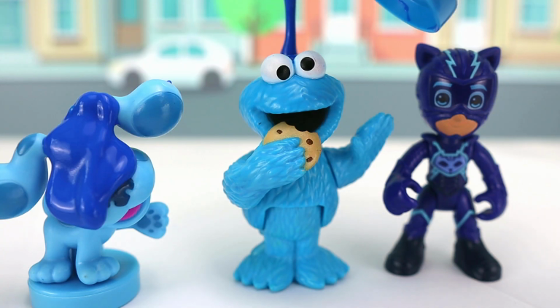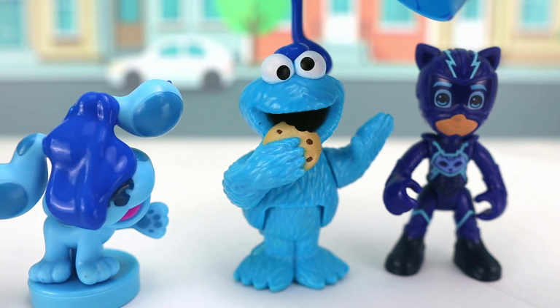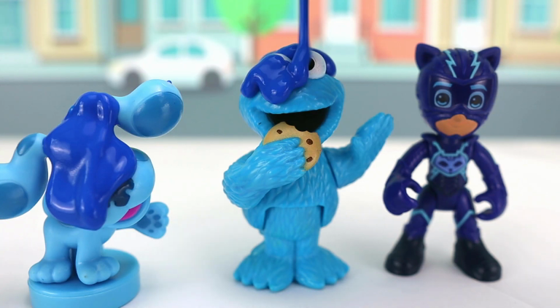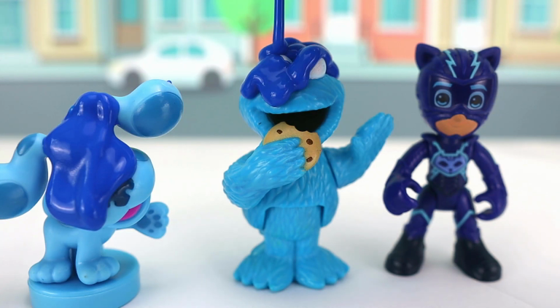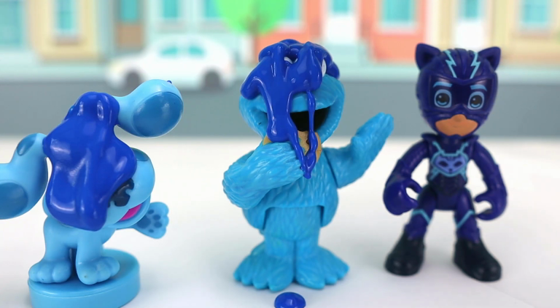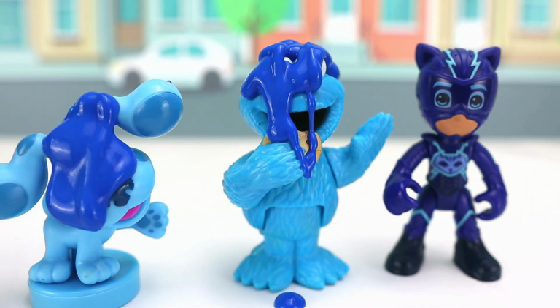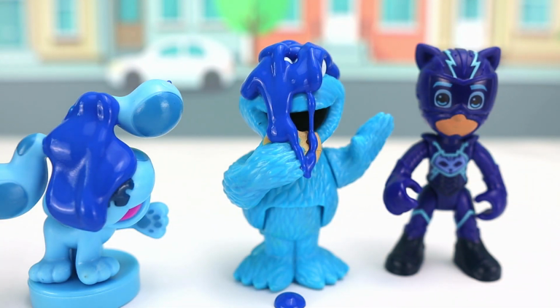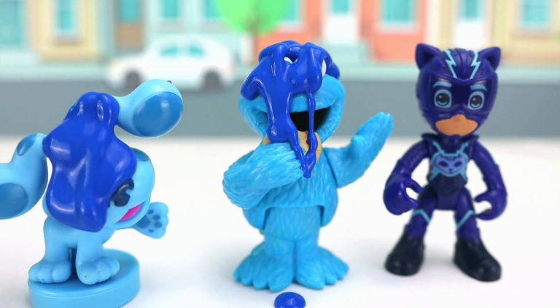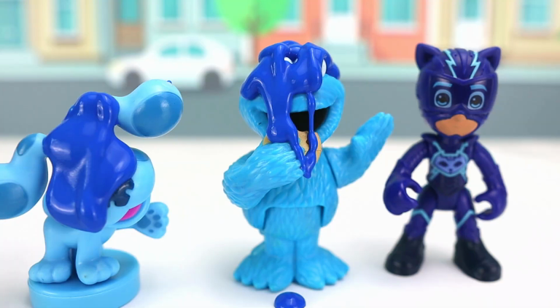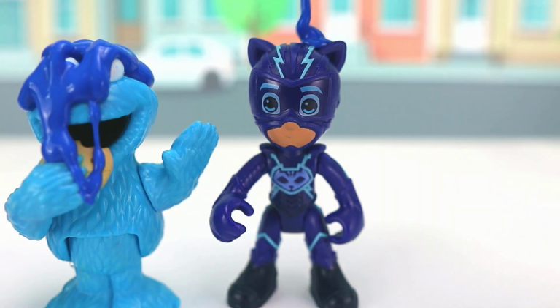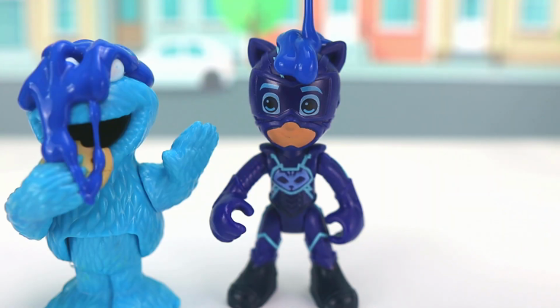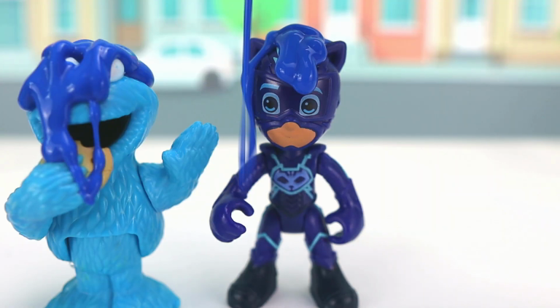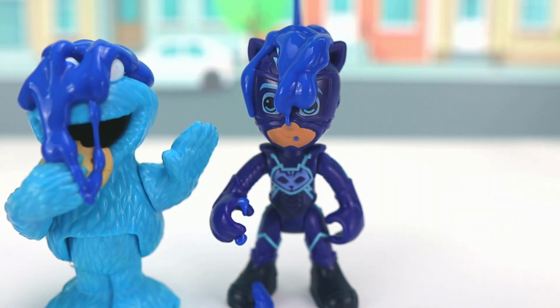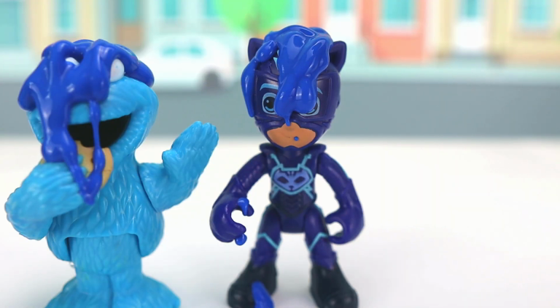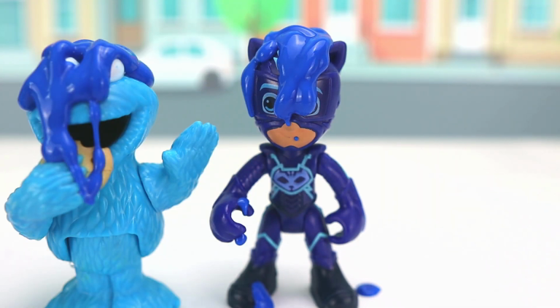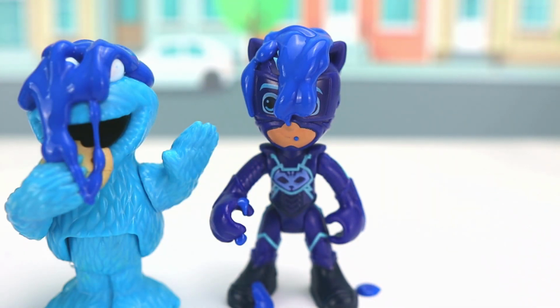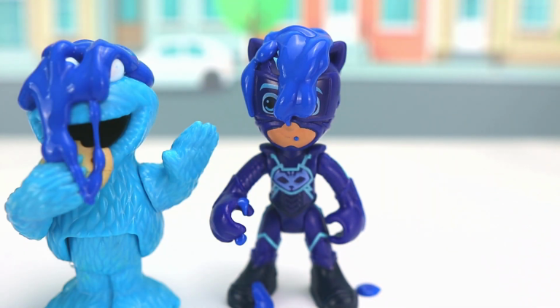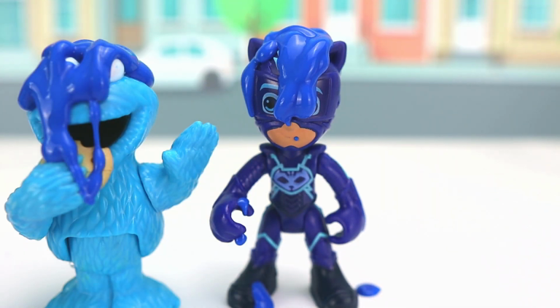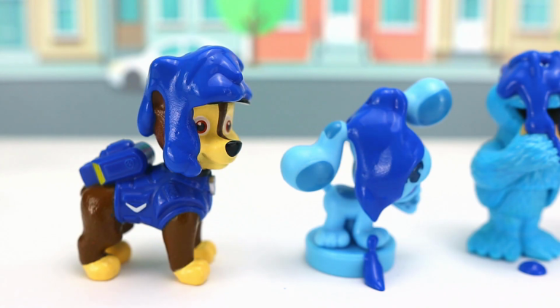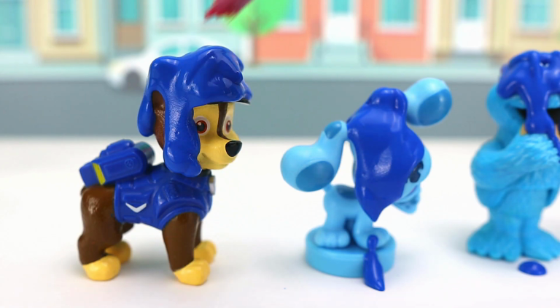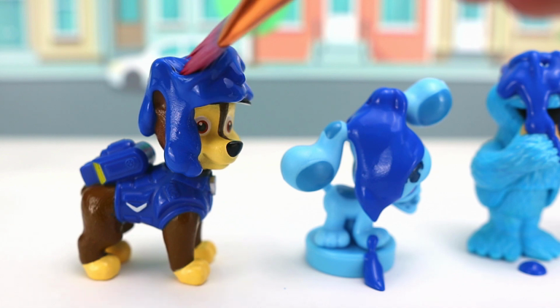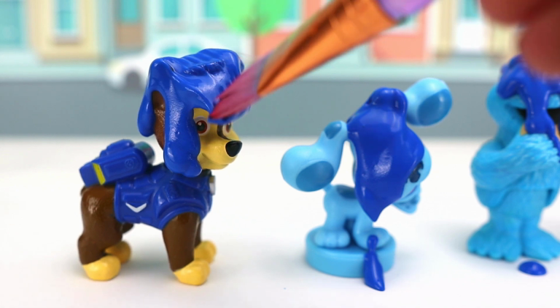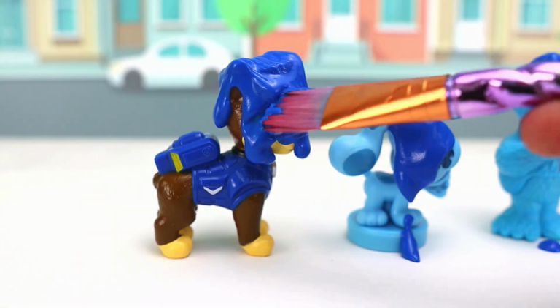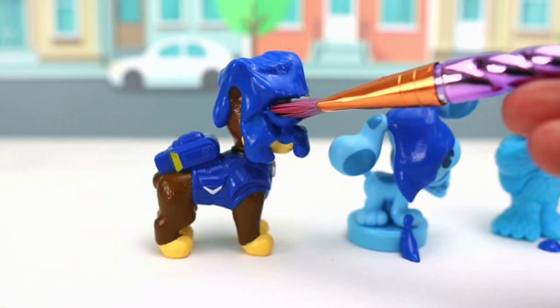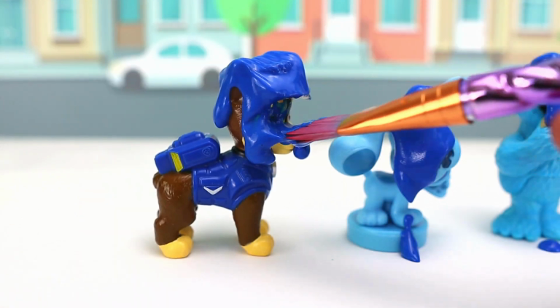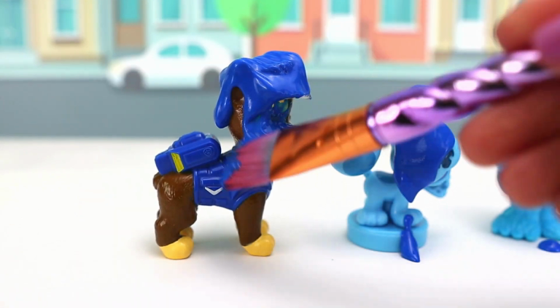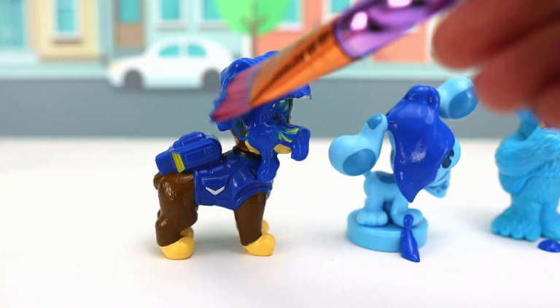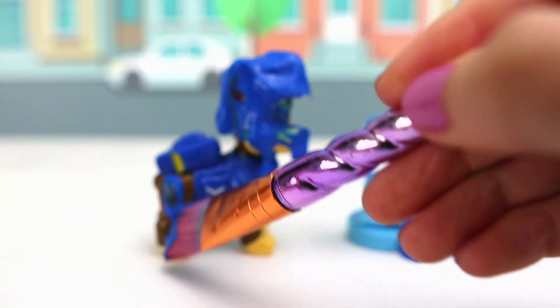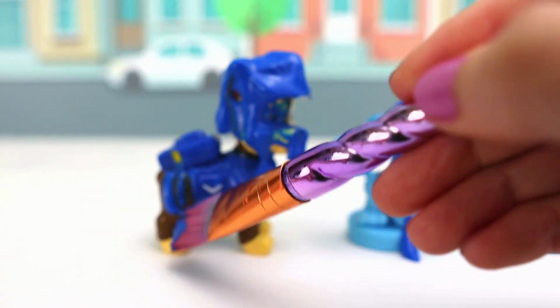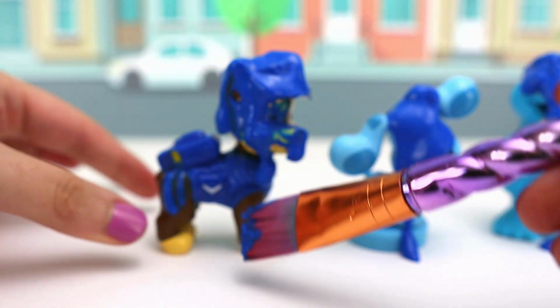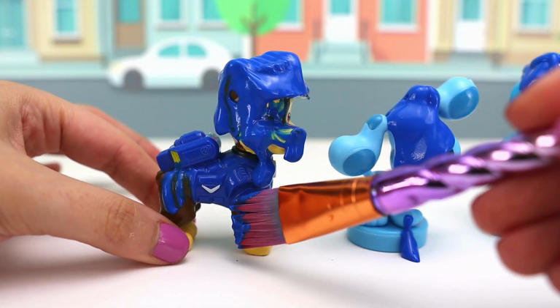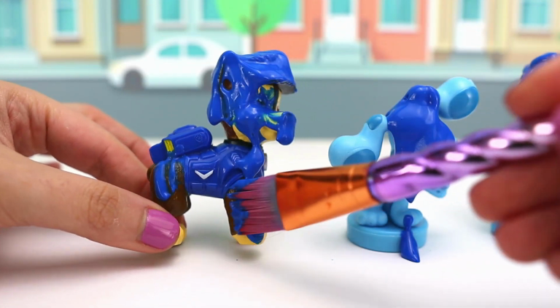Oops! I covered Cookie Monster's eyes with blue paint! This is definitely Catboy's favorite color! I think we should use our paintbrush to cover Chase with the paint! Now Chase can have blue paws!